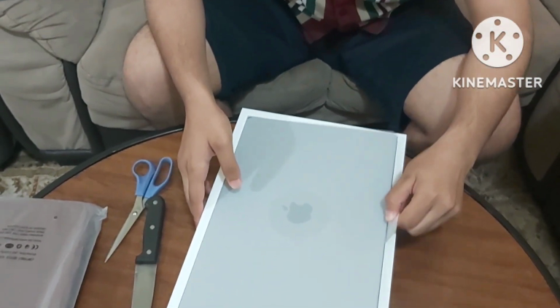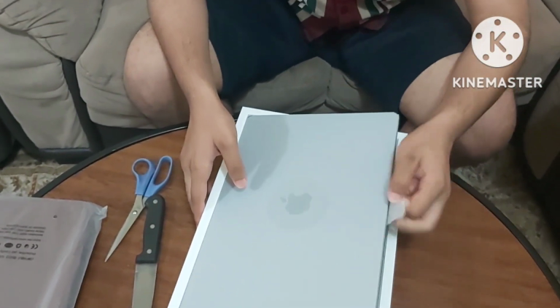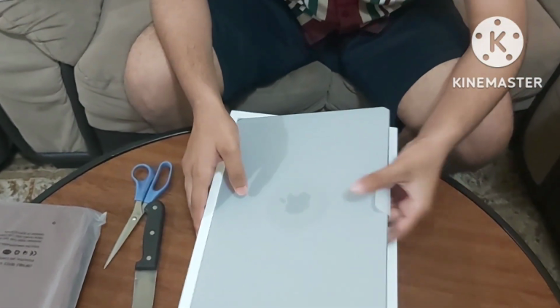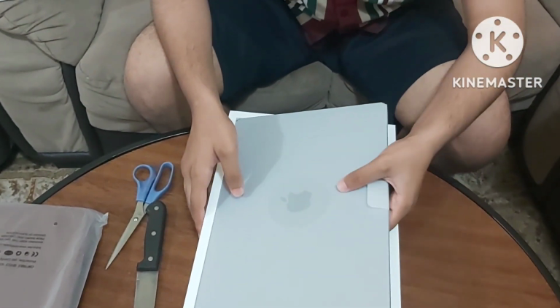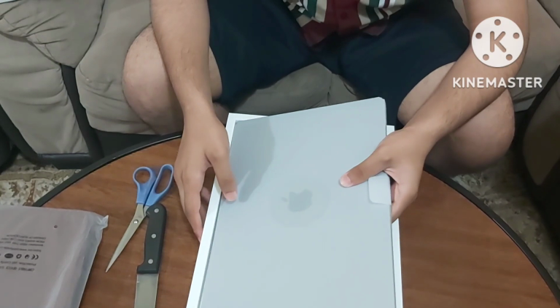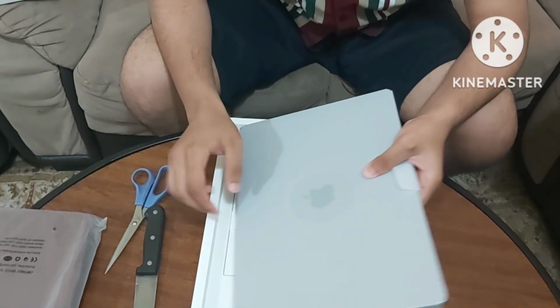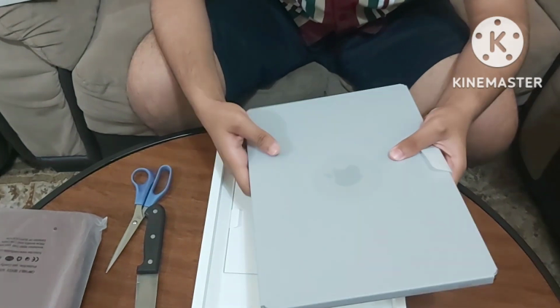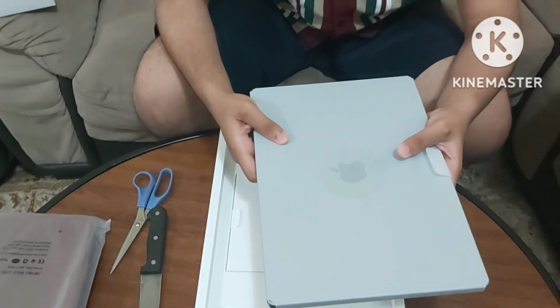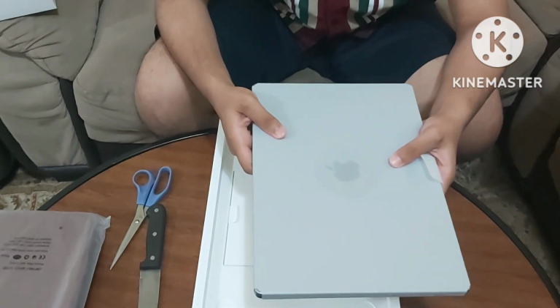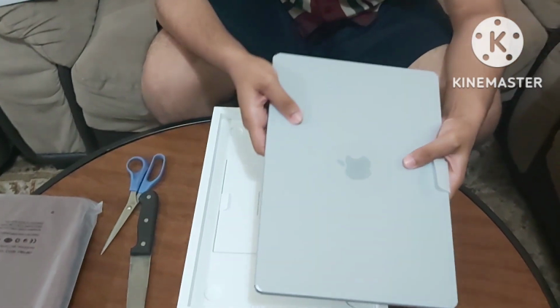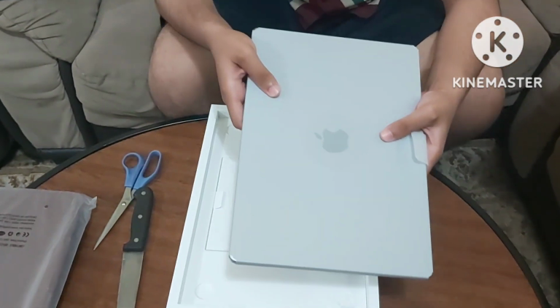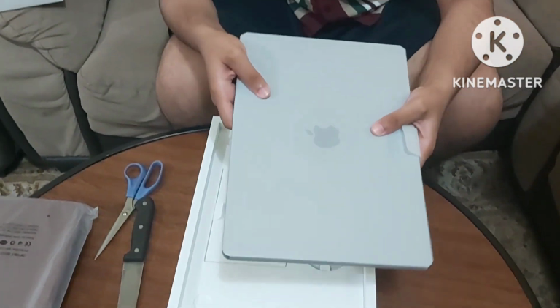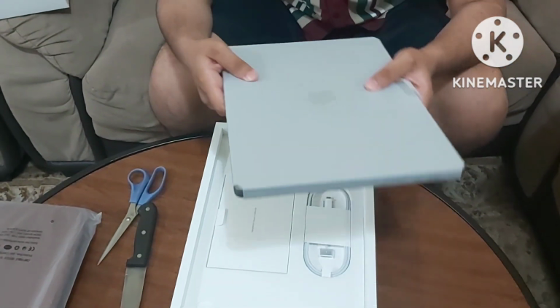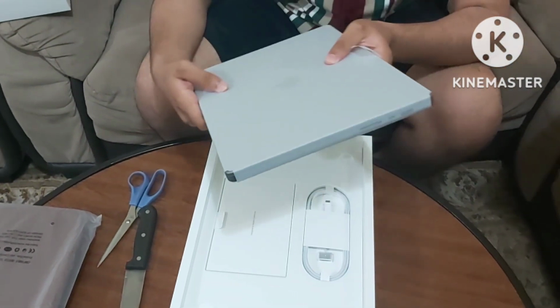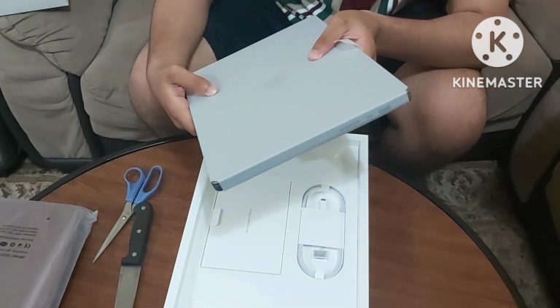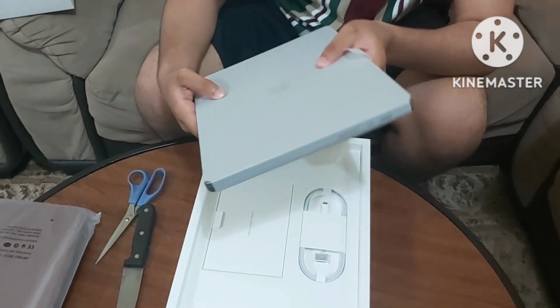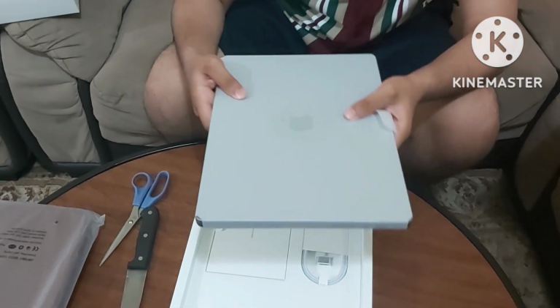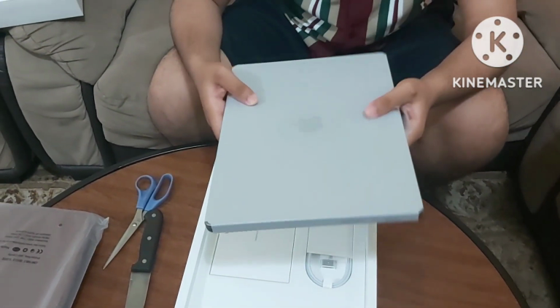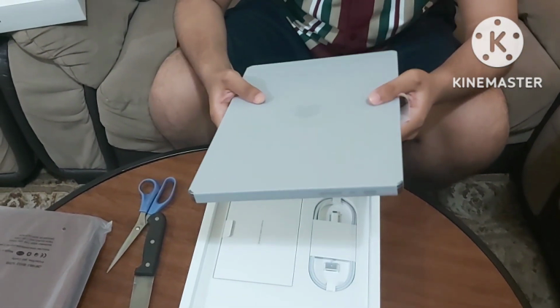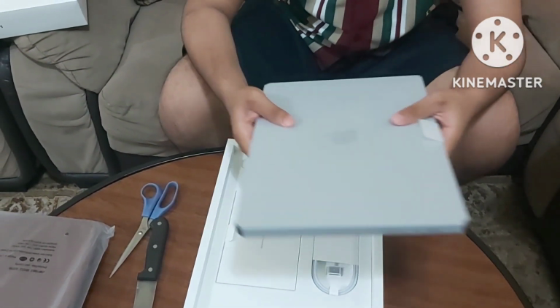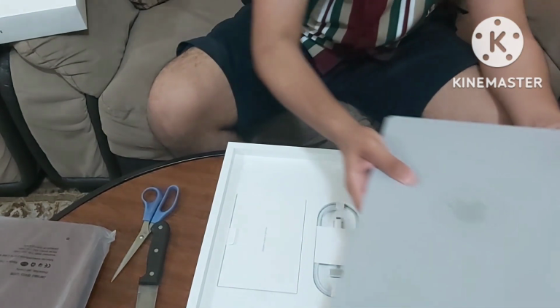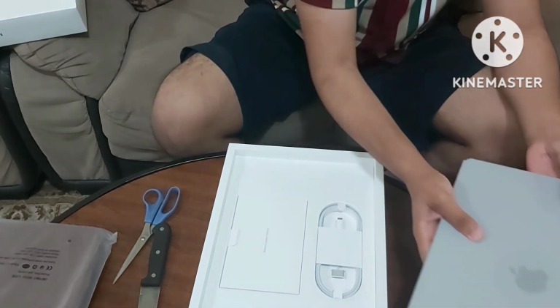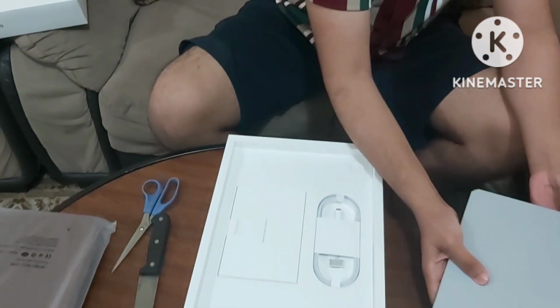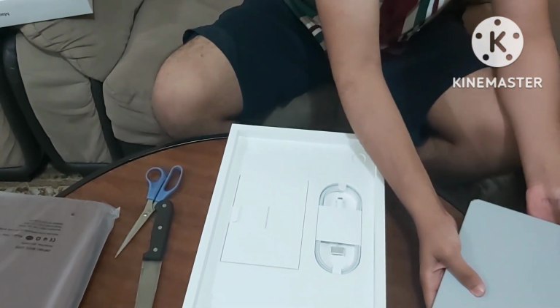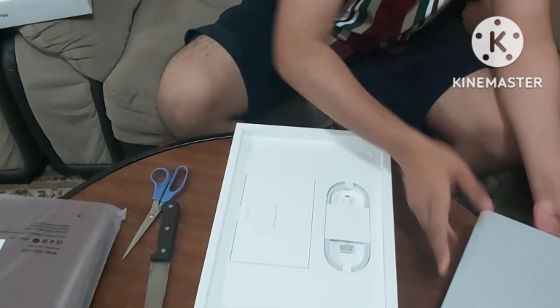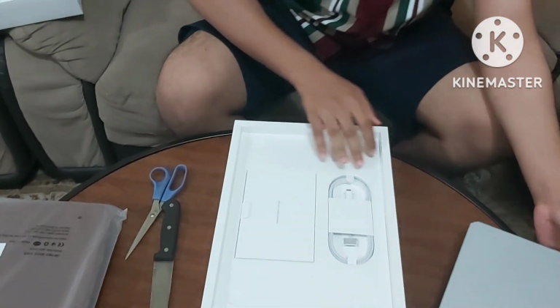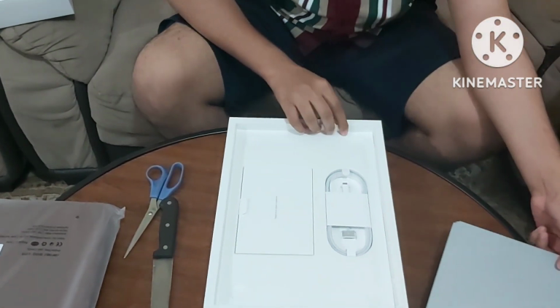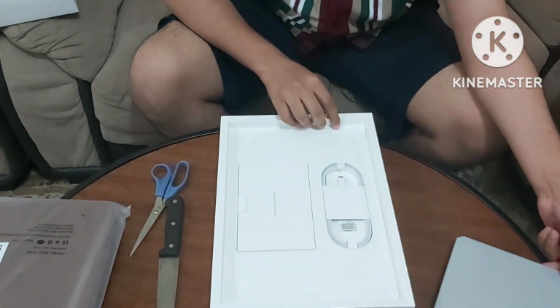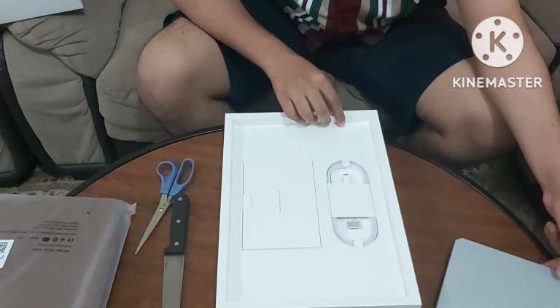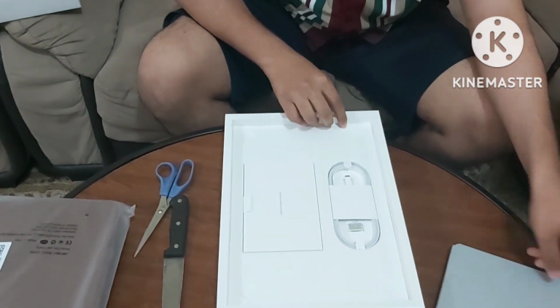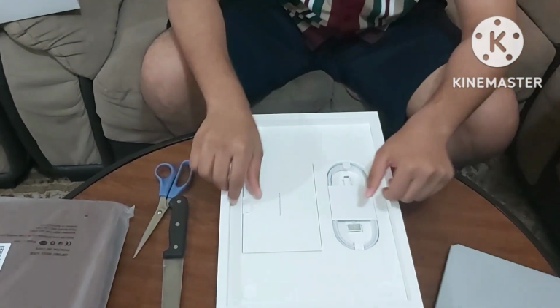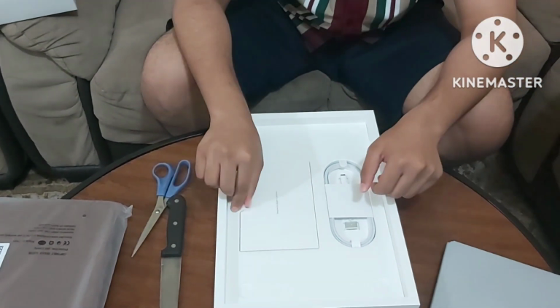And we've already off the bat, it's quite heavy for a laptop and quite thick. Let's save this for later. First, let's get to what's inside the box.